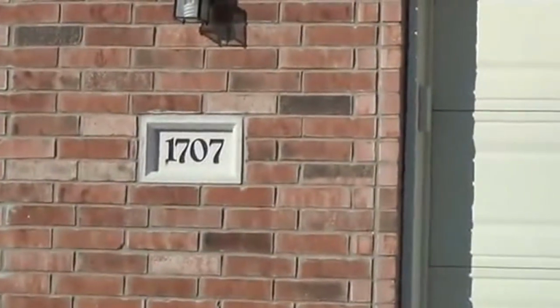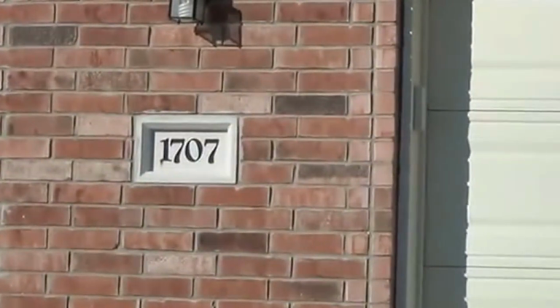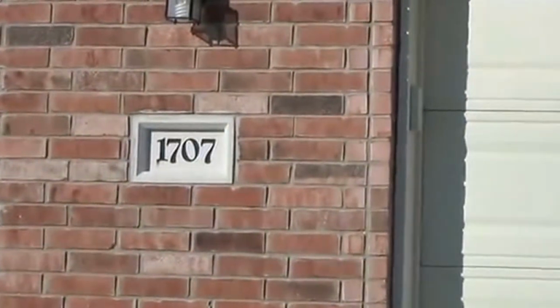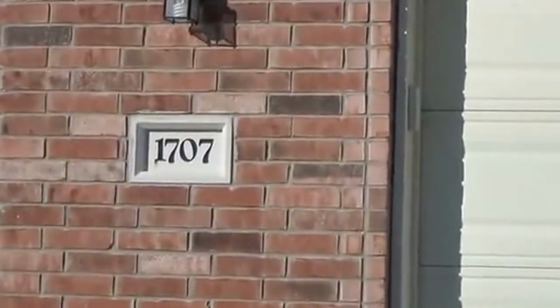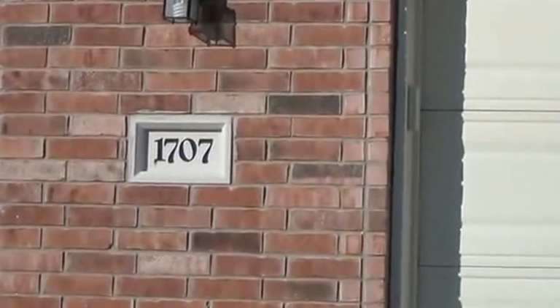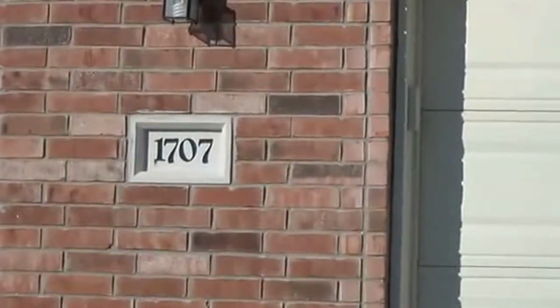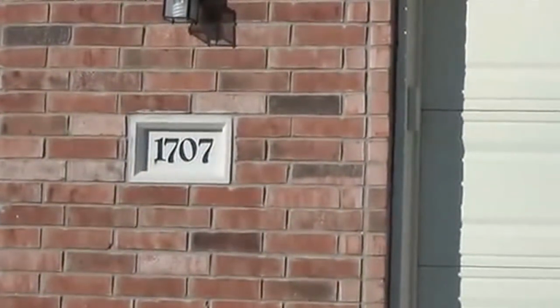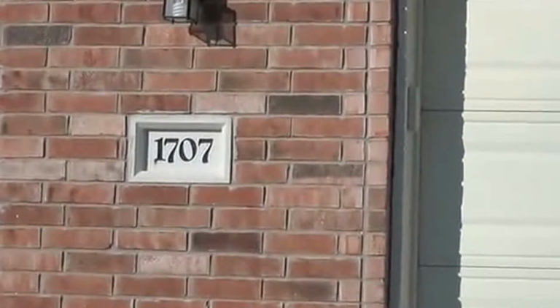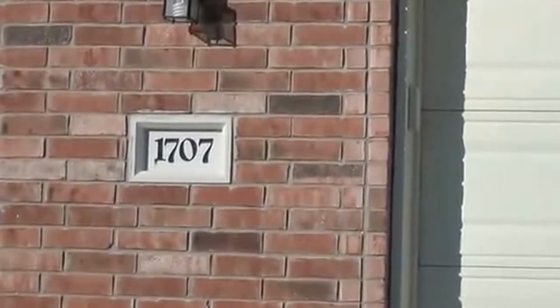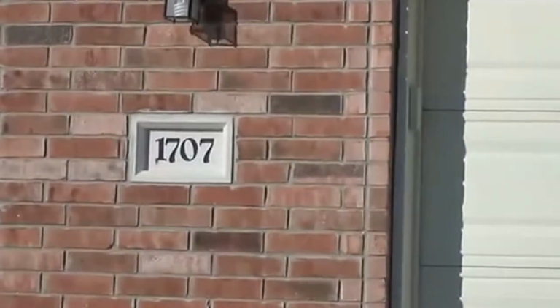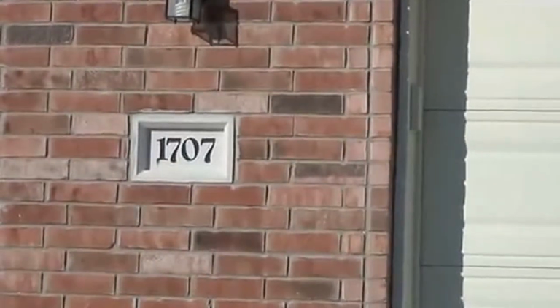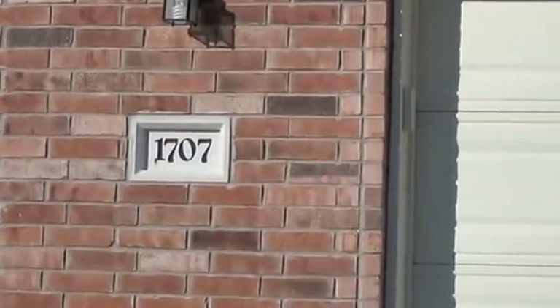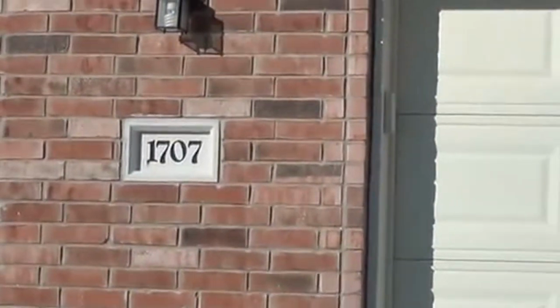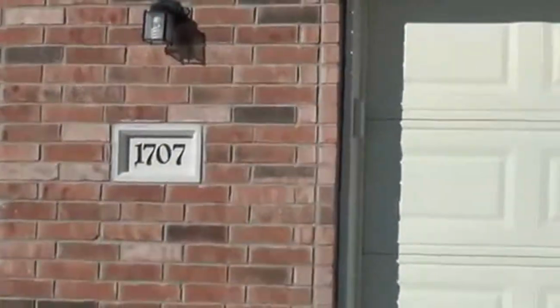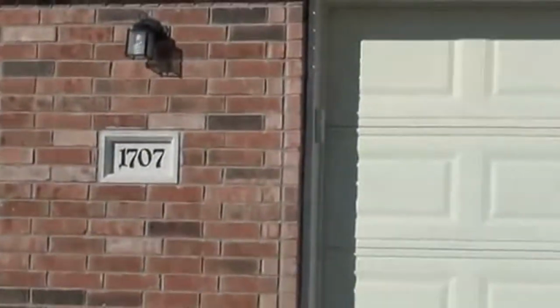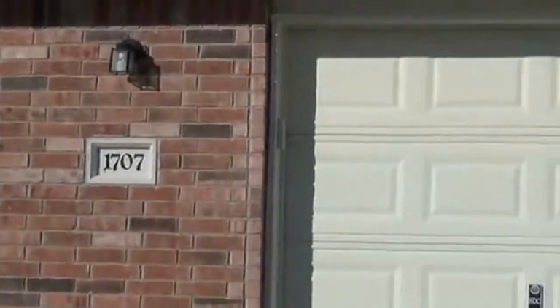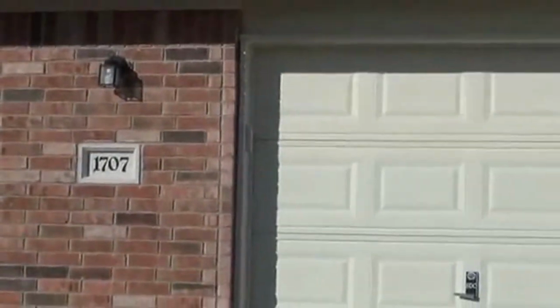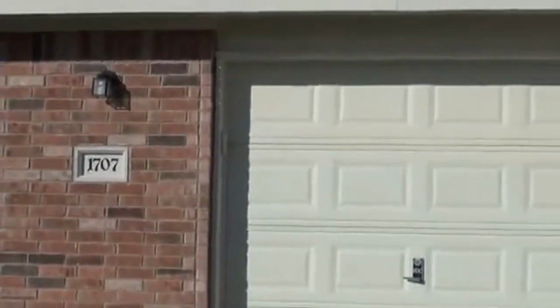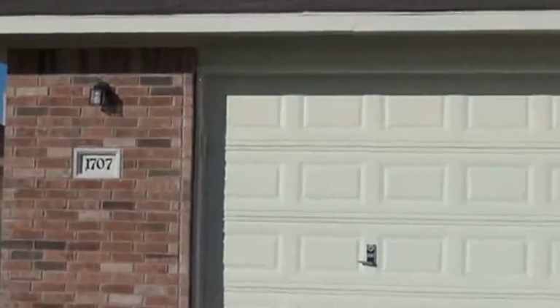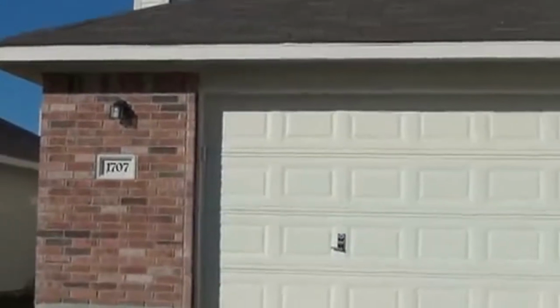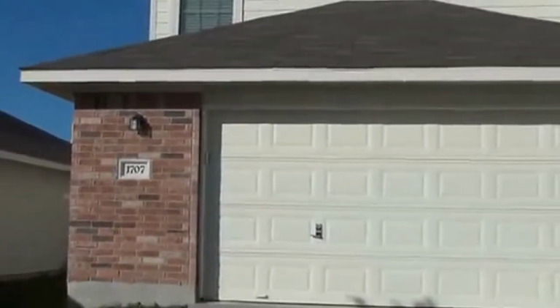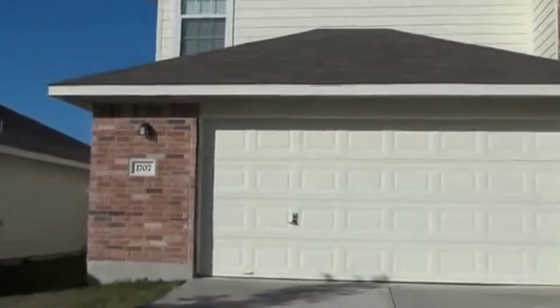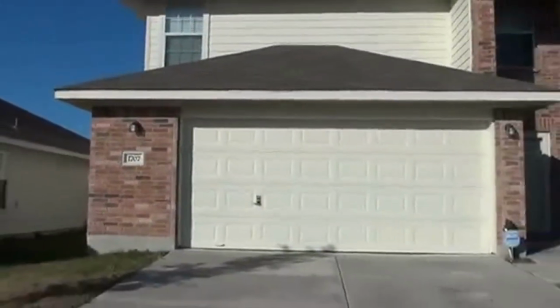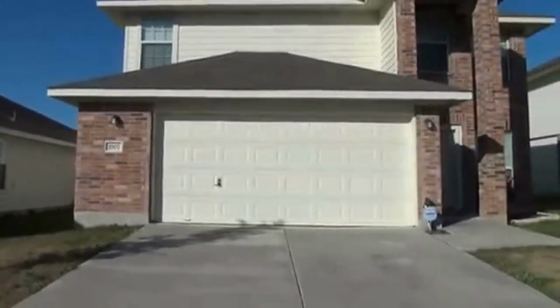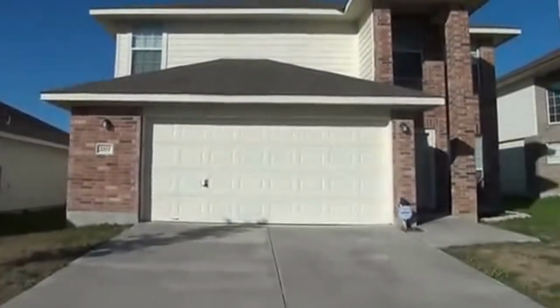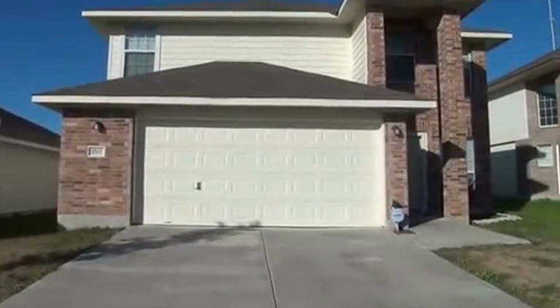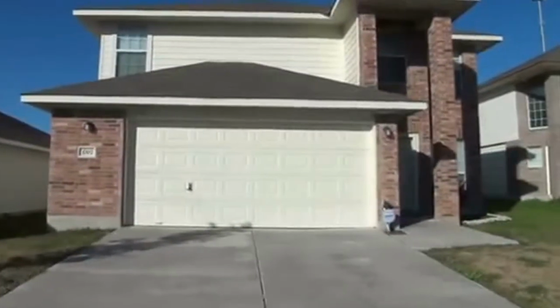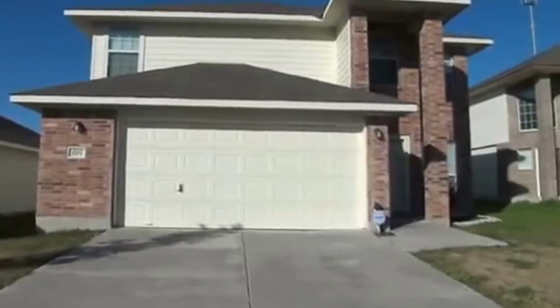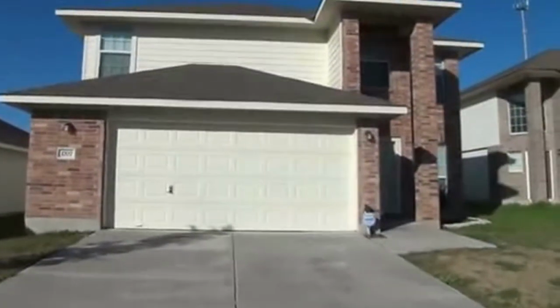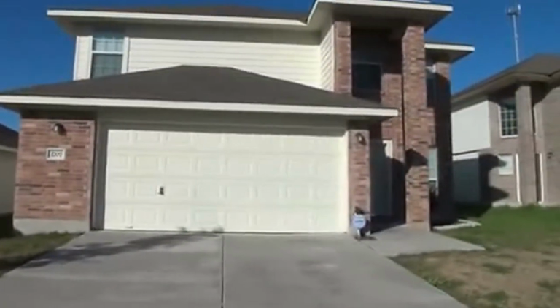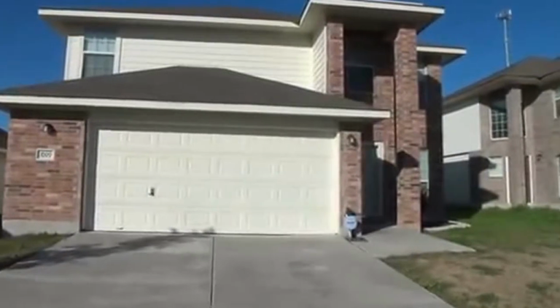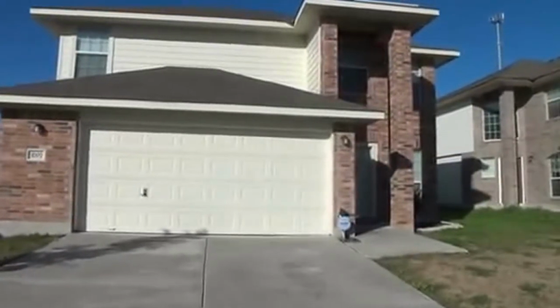We're standing in front of a house managed by Liberty Management. It's located at 1707 Shield Hall. This property is off Marbach Road and Hallwick, not too far off 410, and it's a great location for somebody at Lackland.